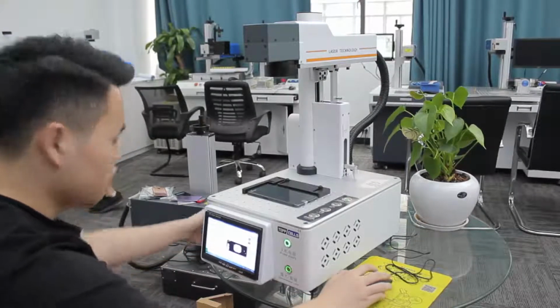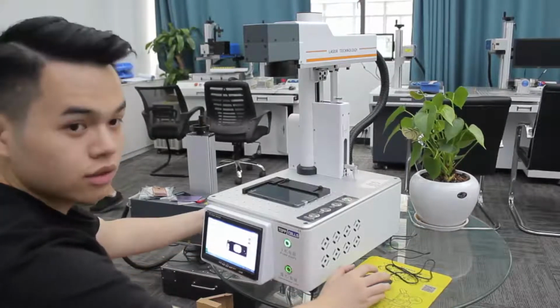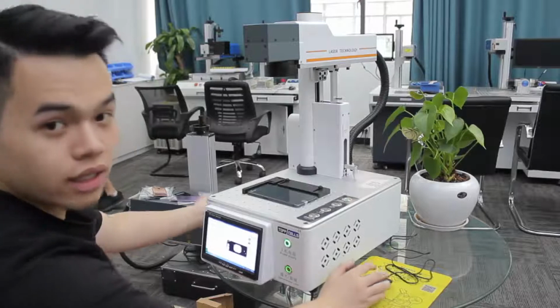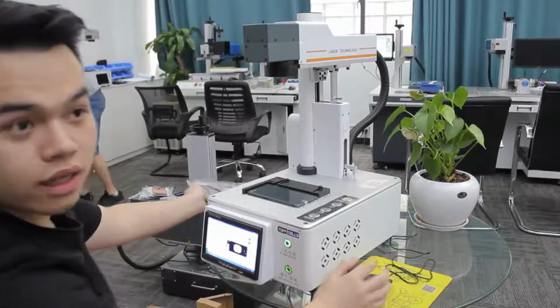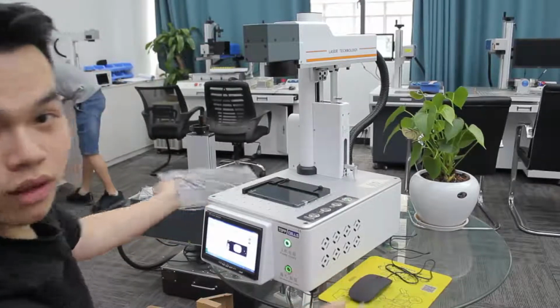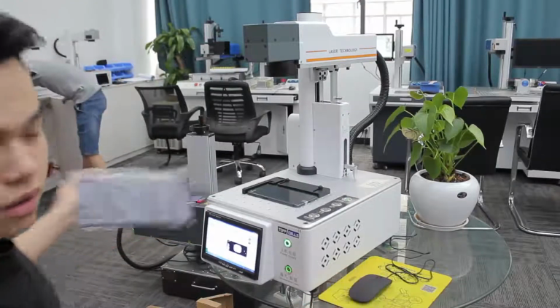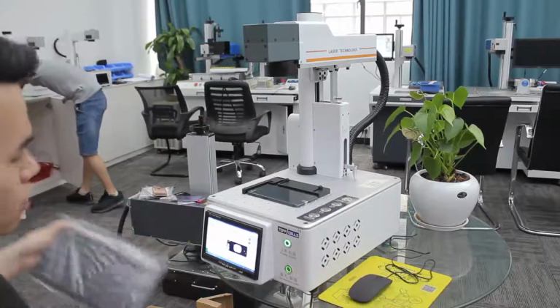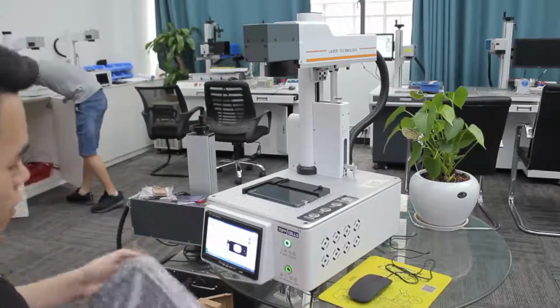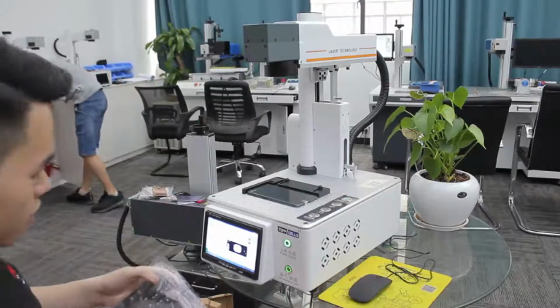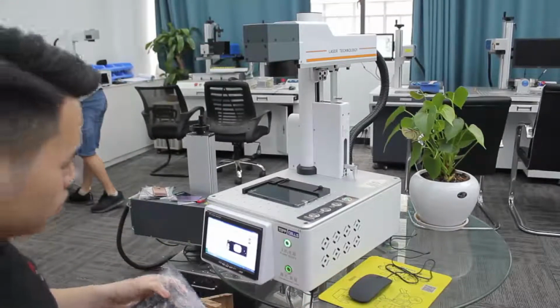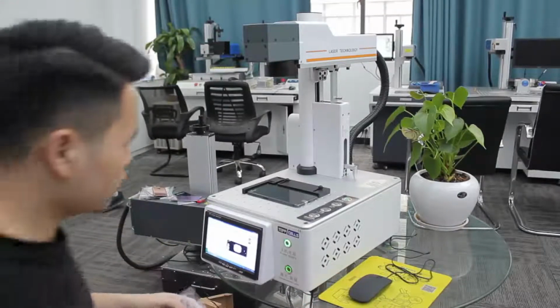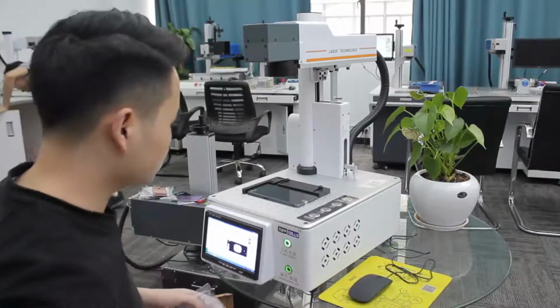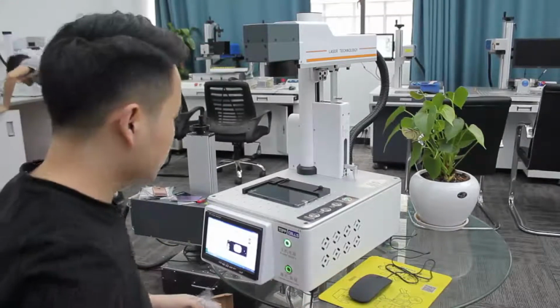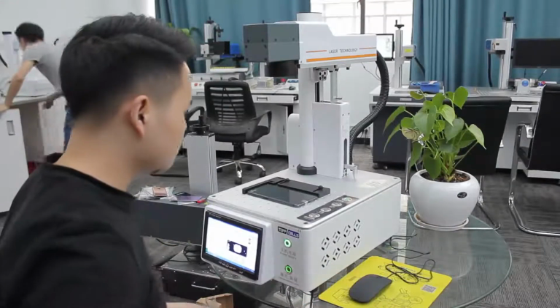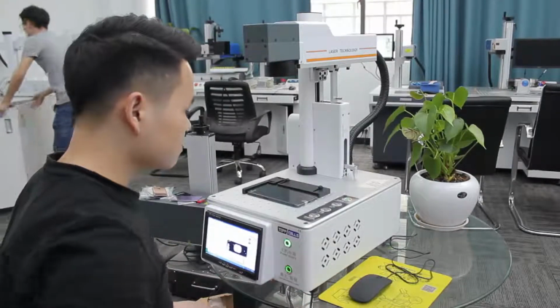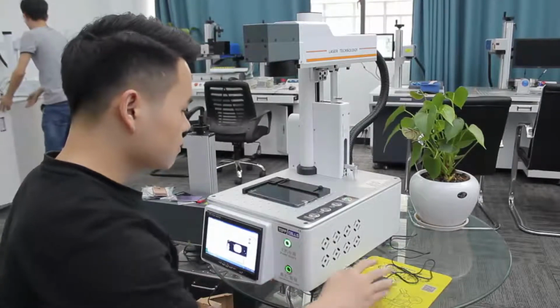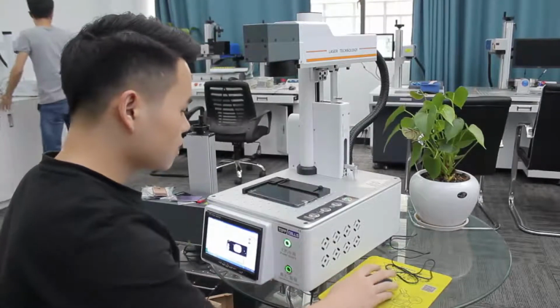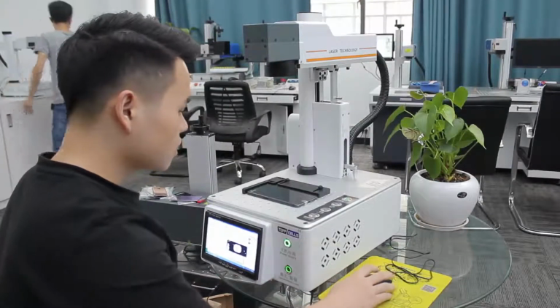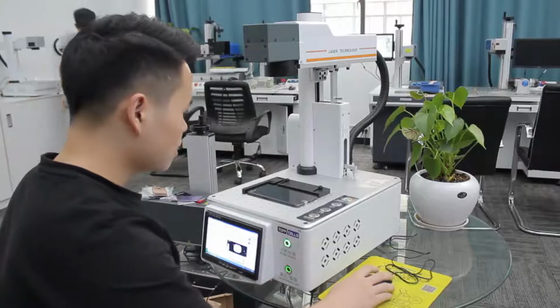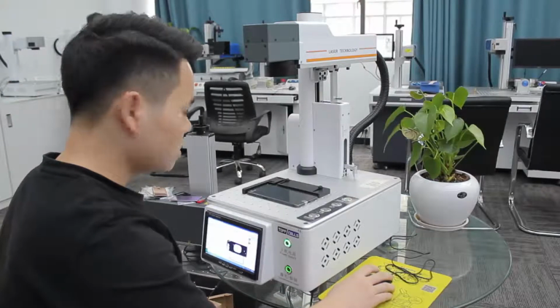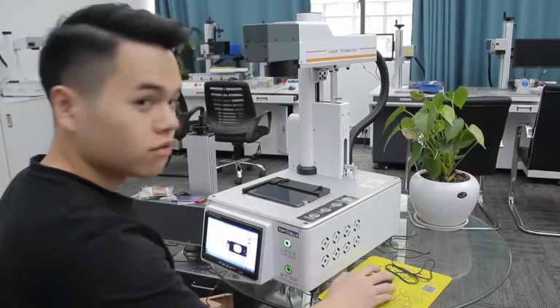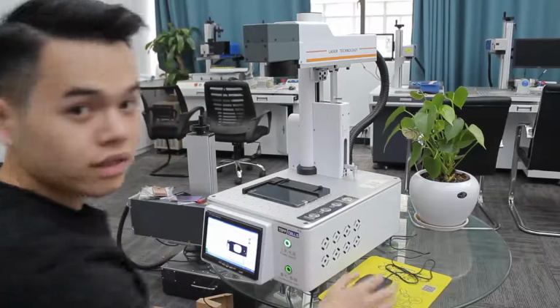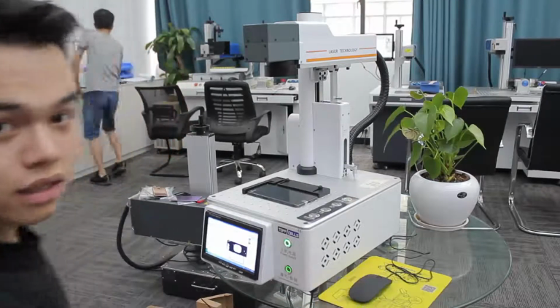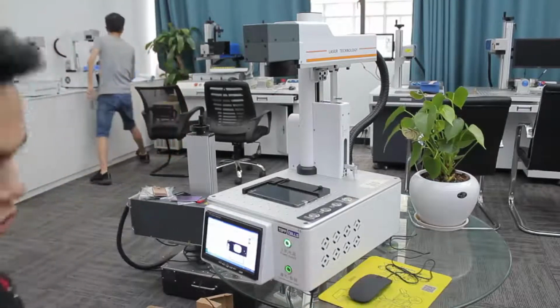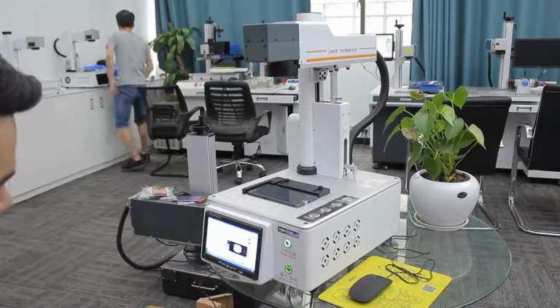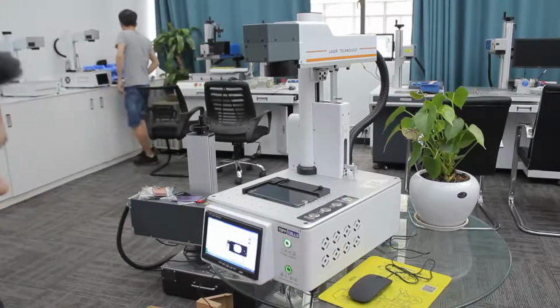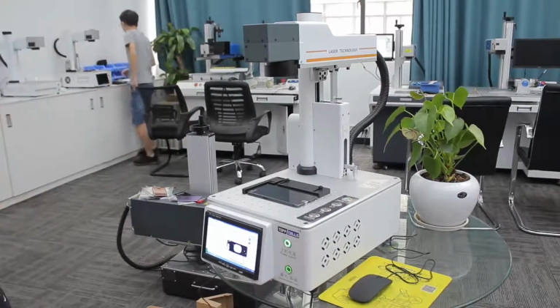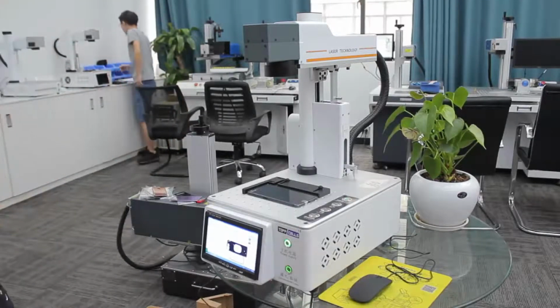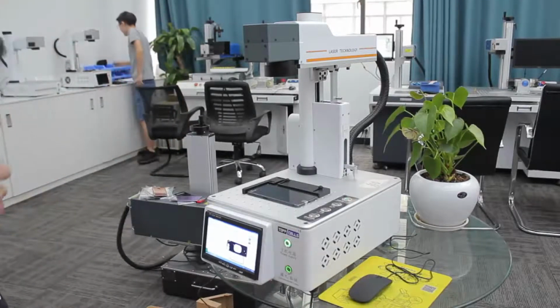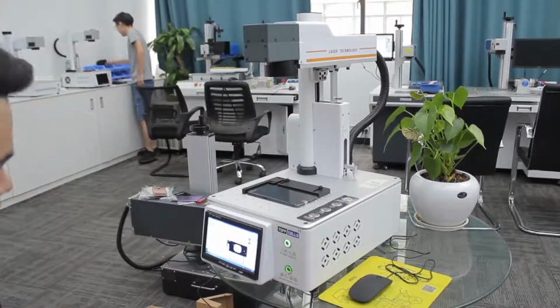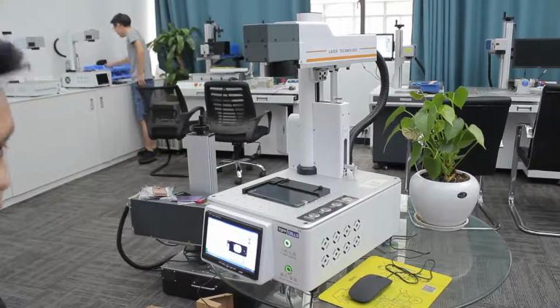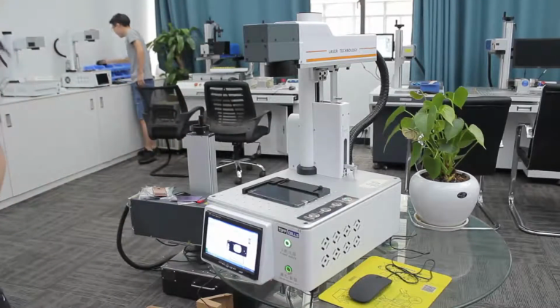And we click F1 — we'll have red light. If the red light is no problem, we can just click F2. This is the marking.